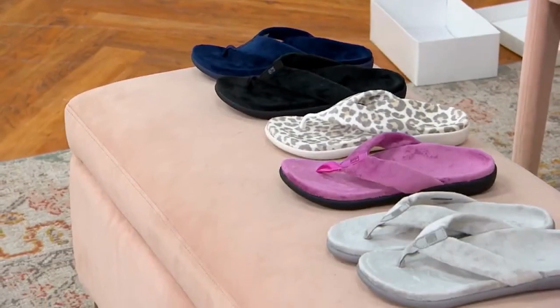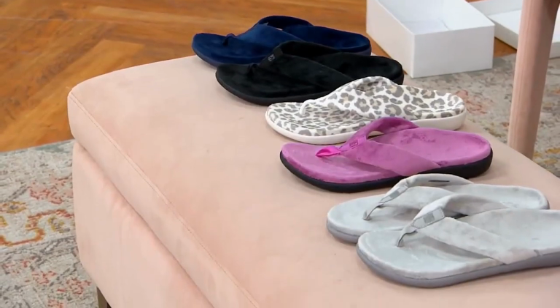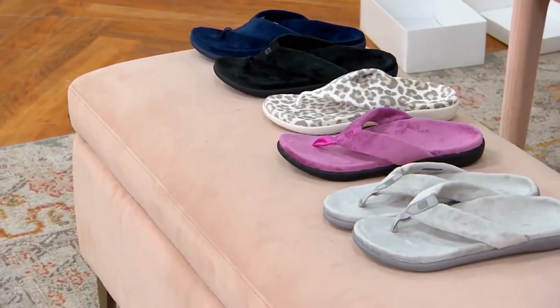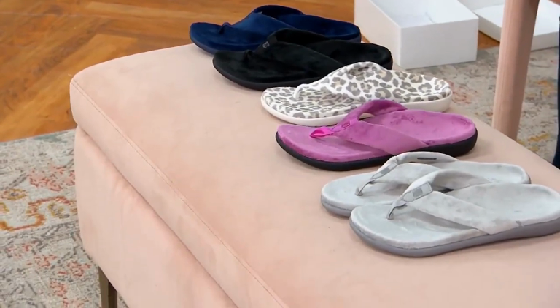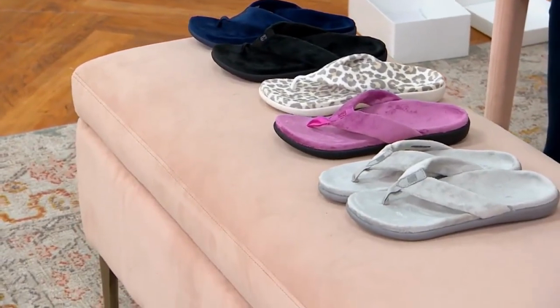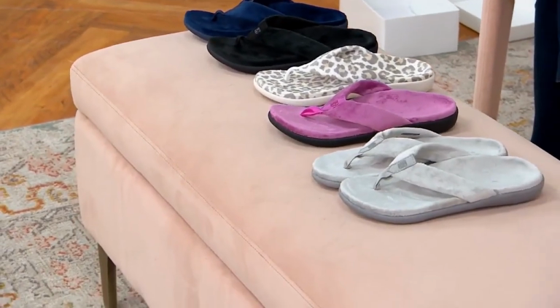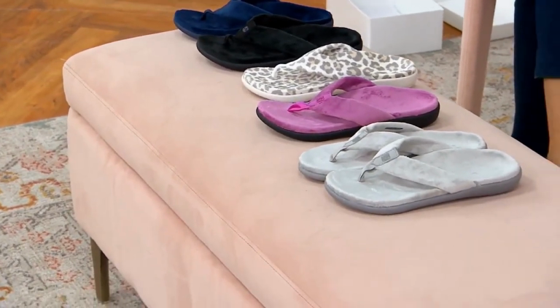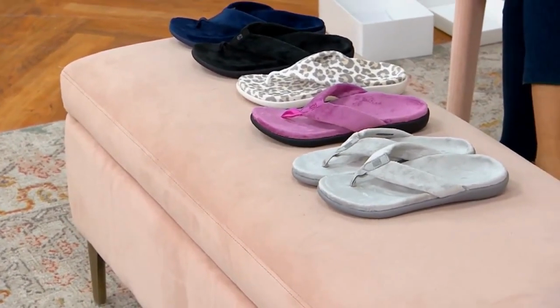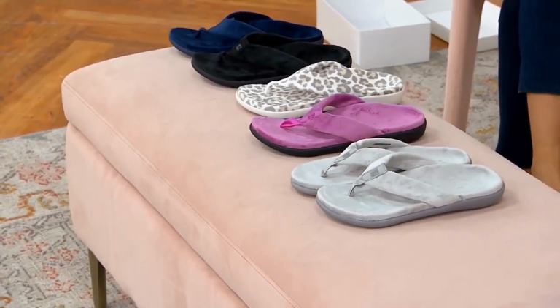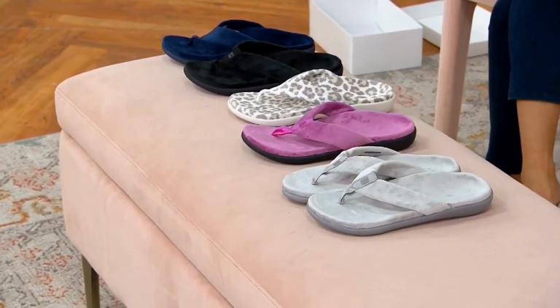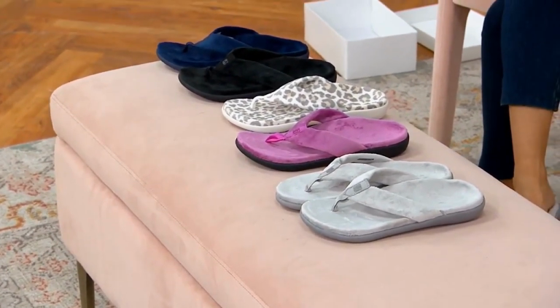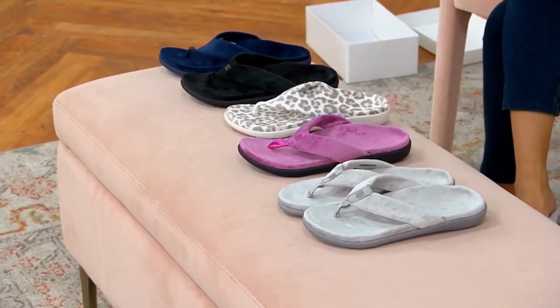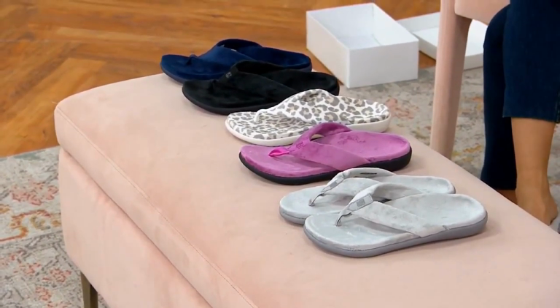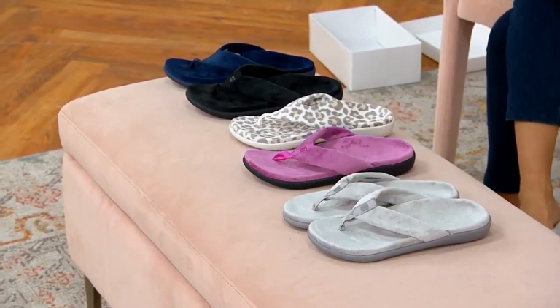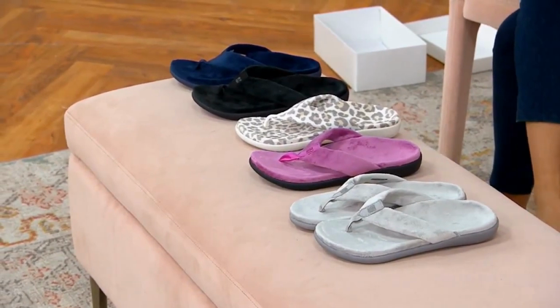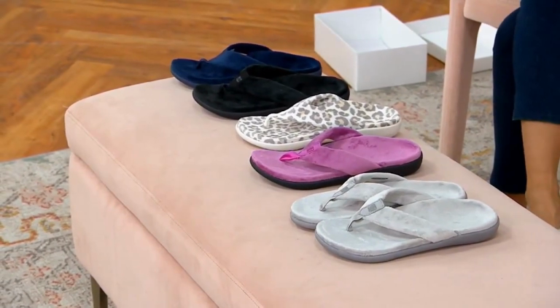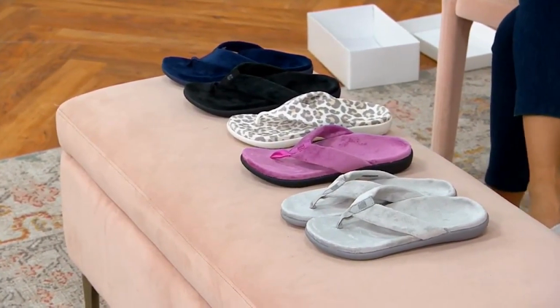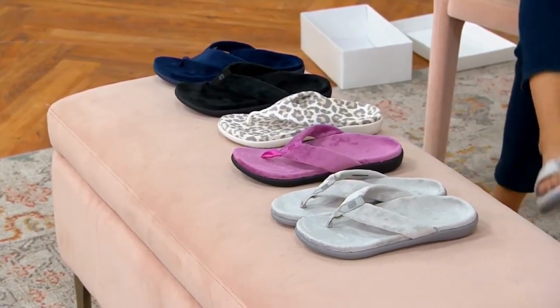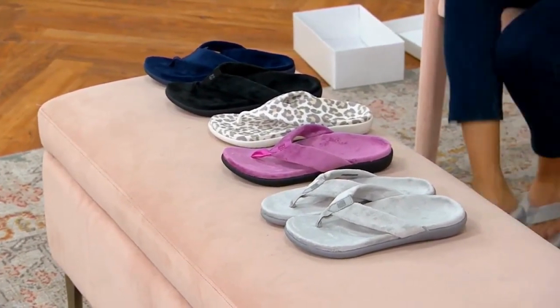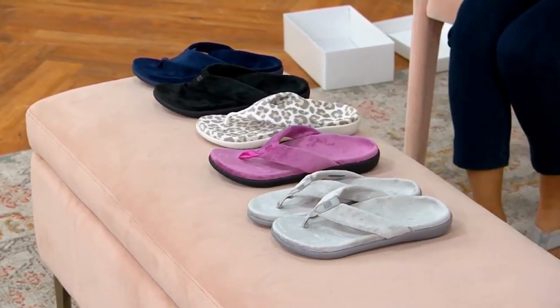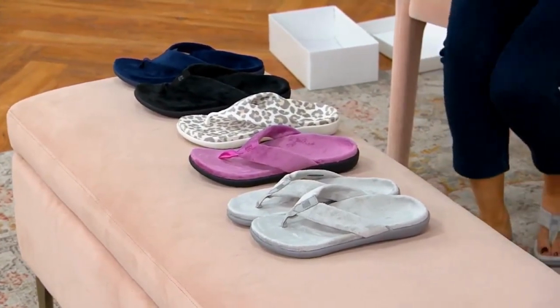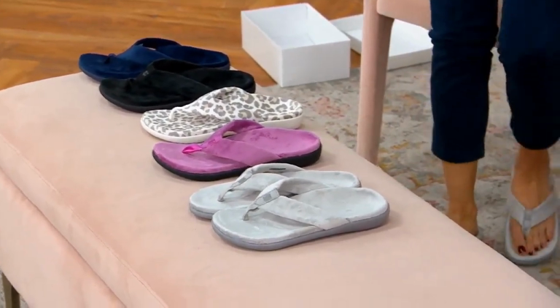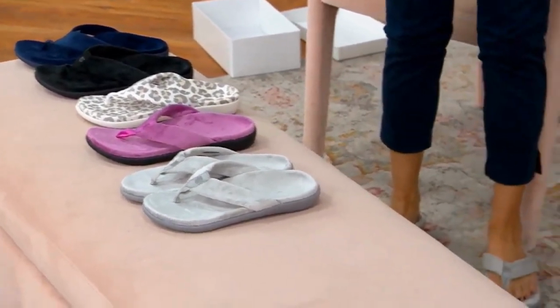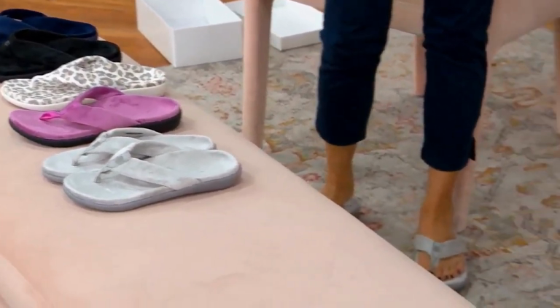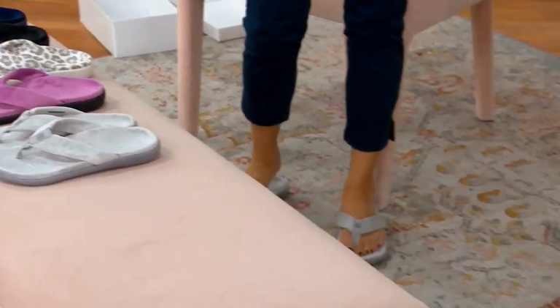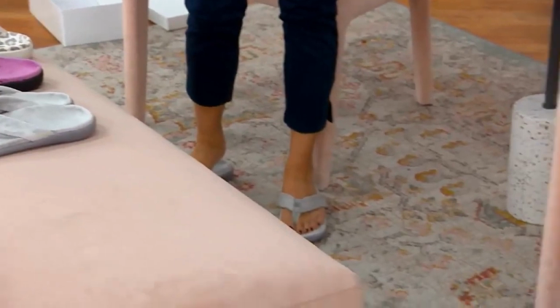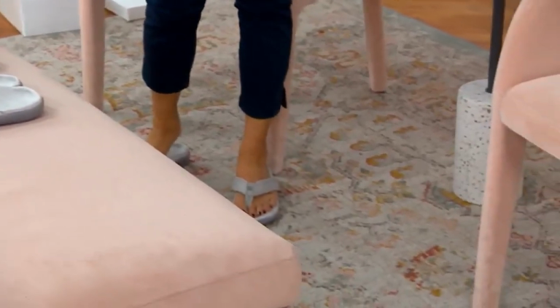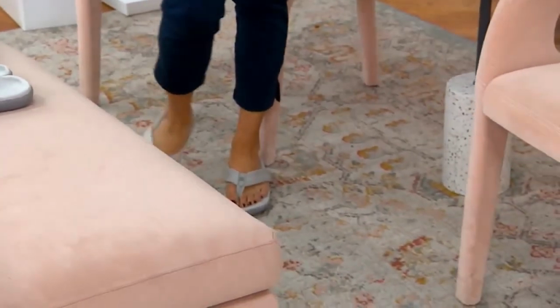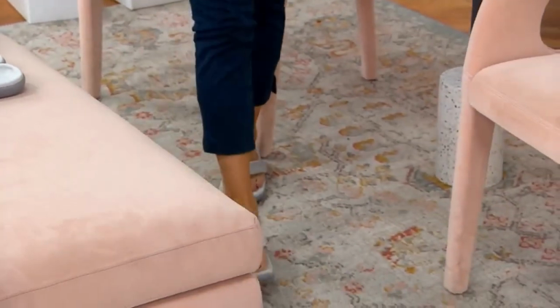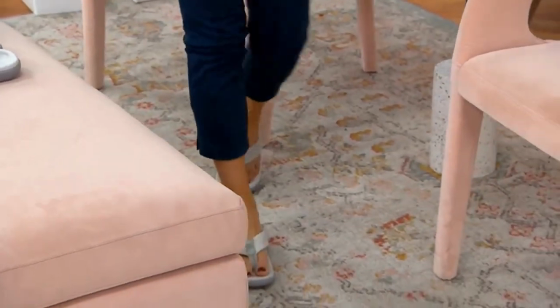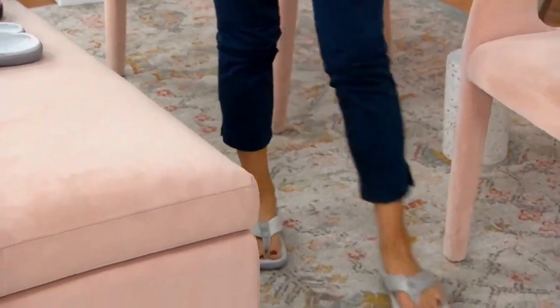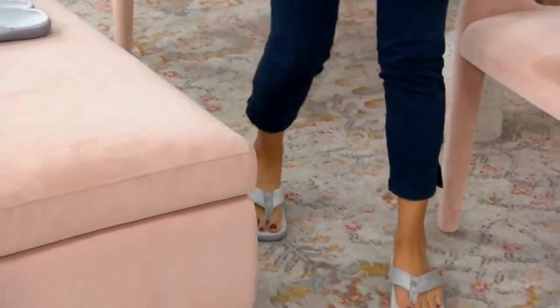We did a jump start of this item, and we took over 1,200 orders based off of that jump start. So I just want everybody to know, if they want to get this shoe, they need to be ordering straight away.